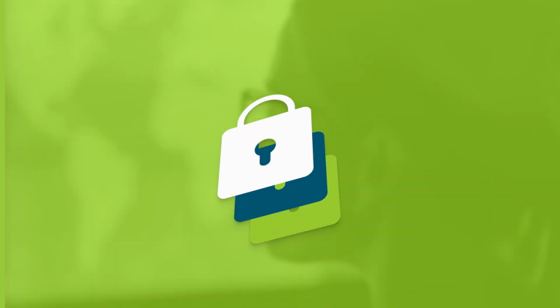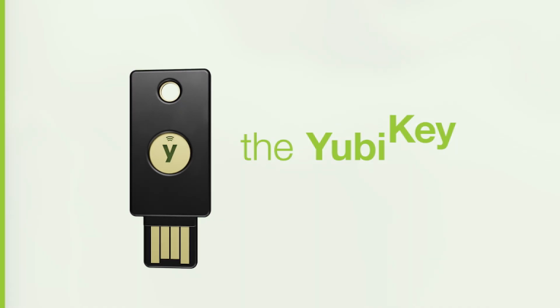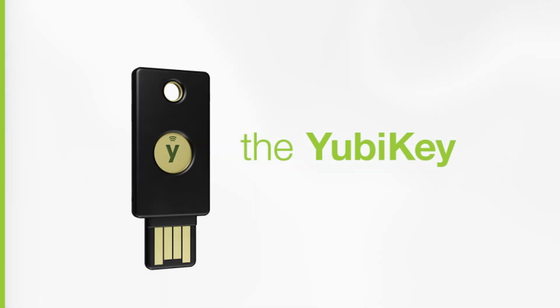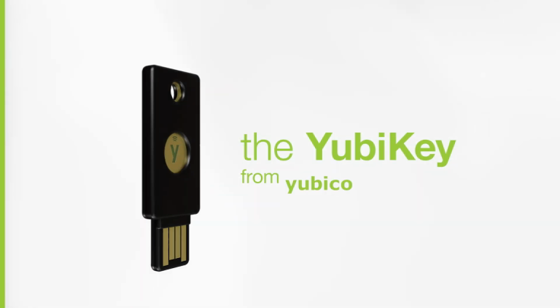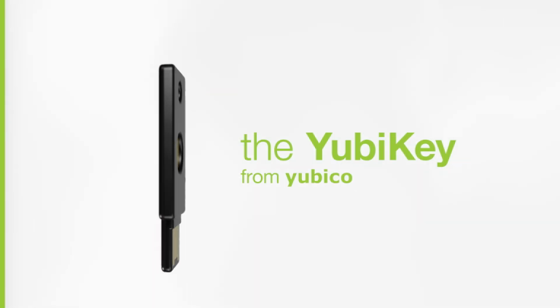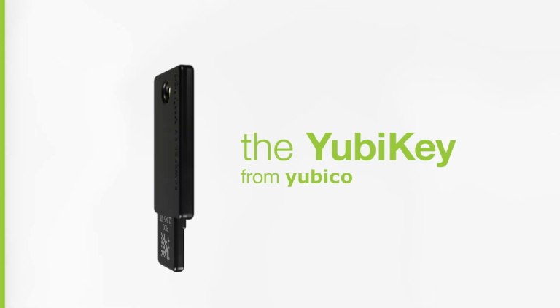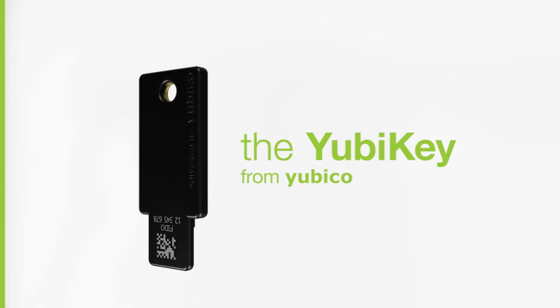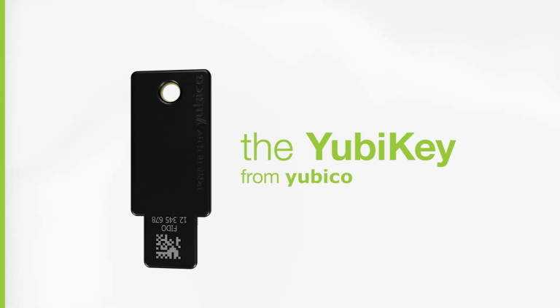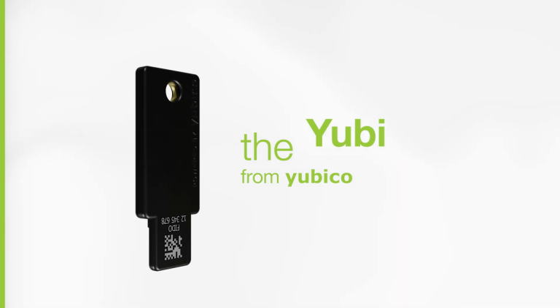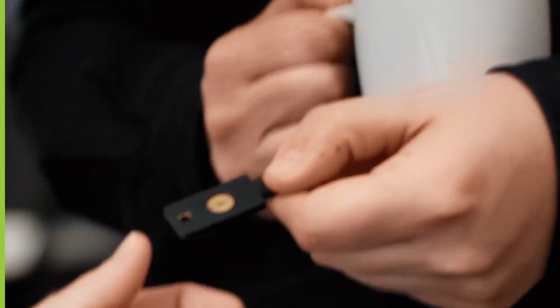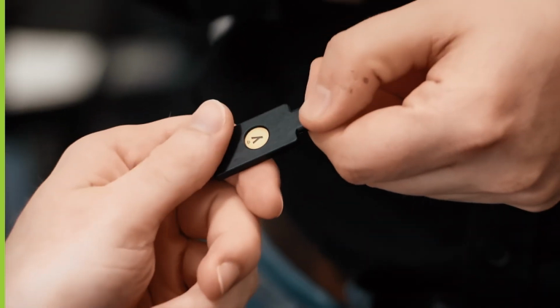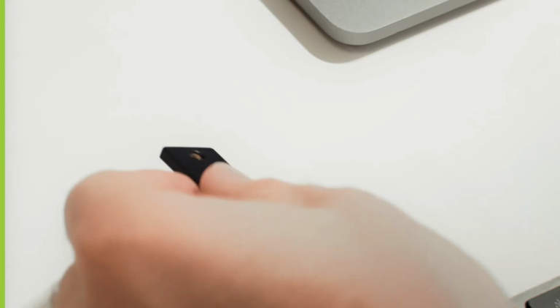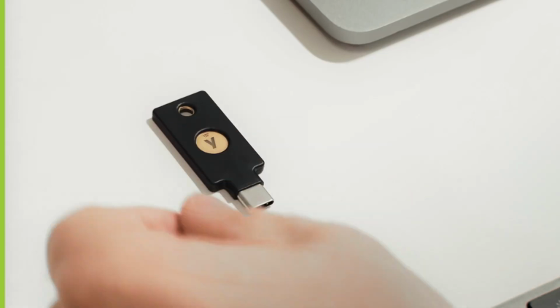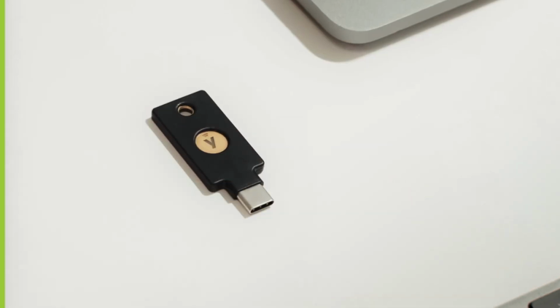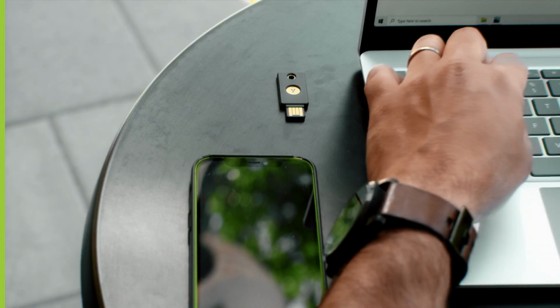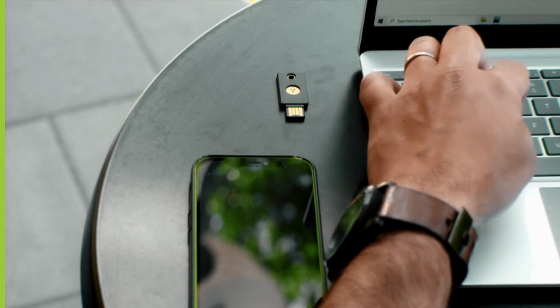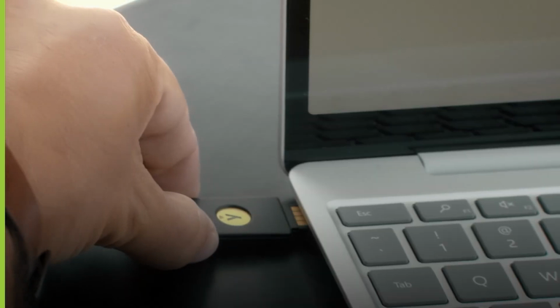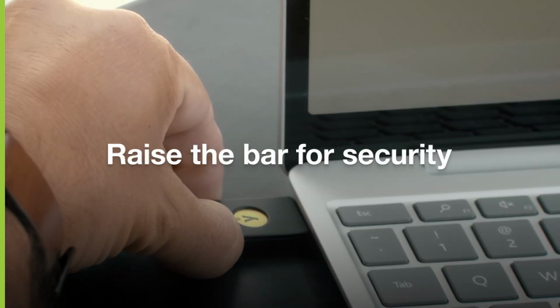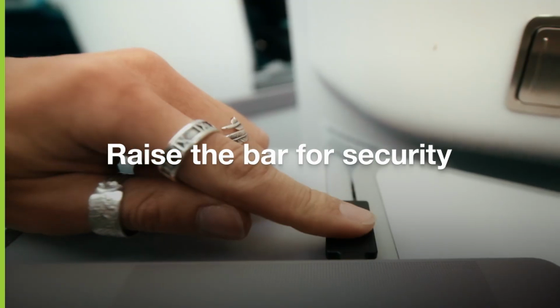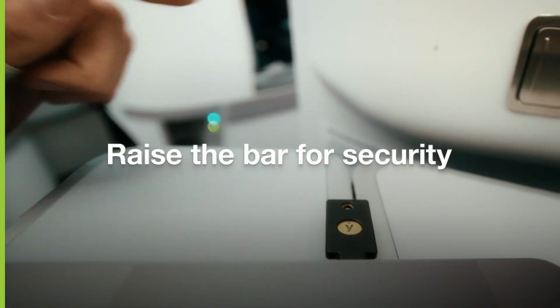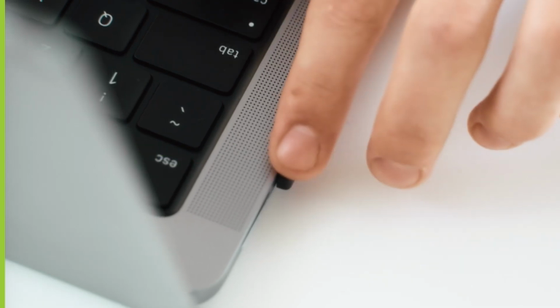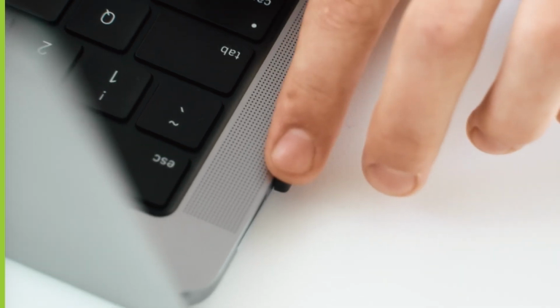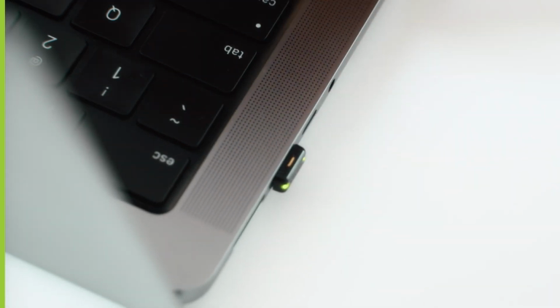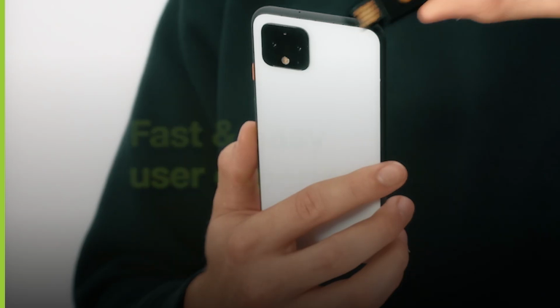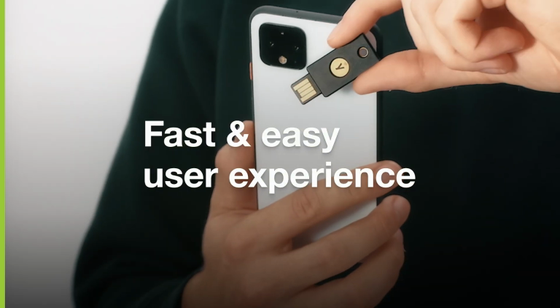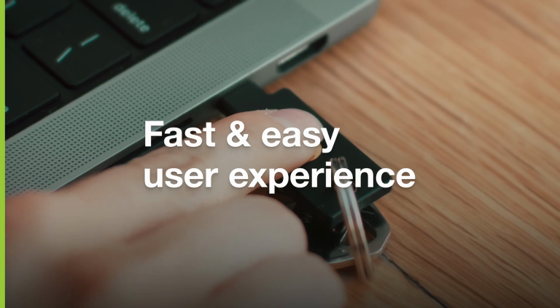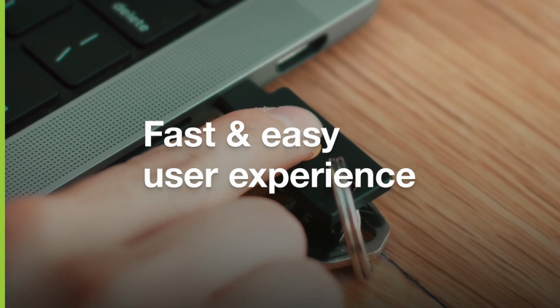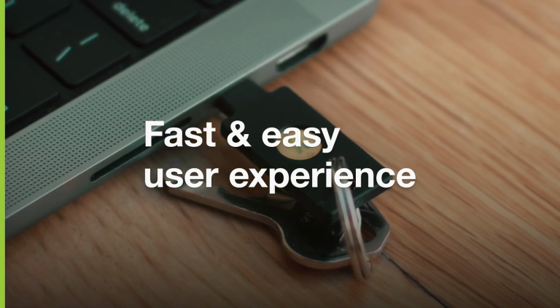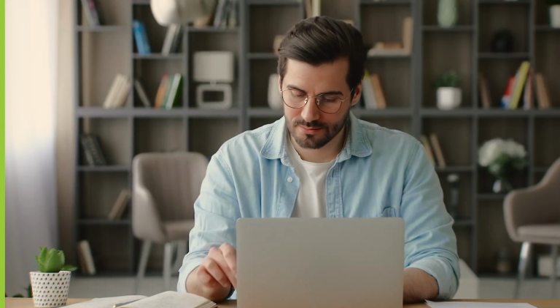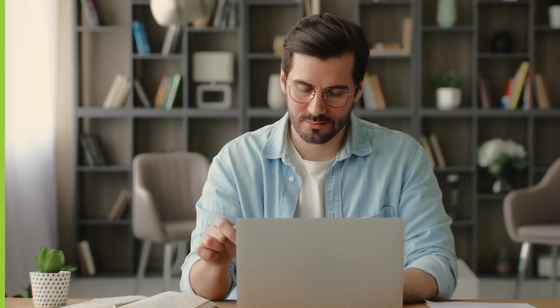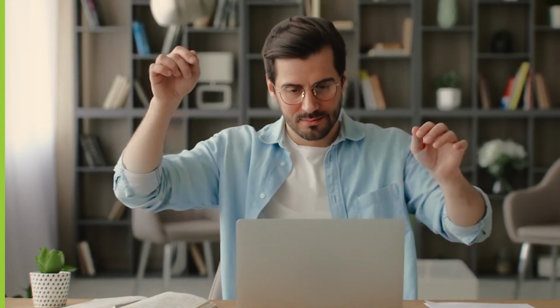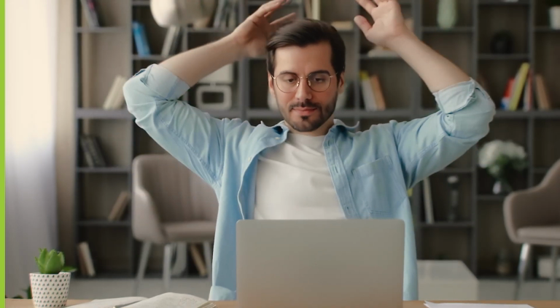You need the YubiKey from Yubico to secure privileged users and stop account takeovers in their tracks. With the YubiKey, you can raise the bar for security to stop account takeovers and deliver a fast and easy user experience, all without adding to the IT workload.